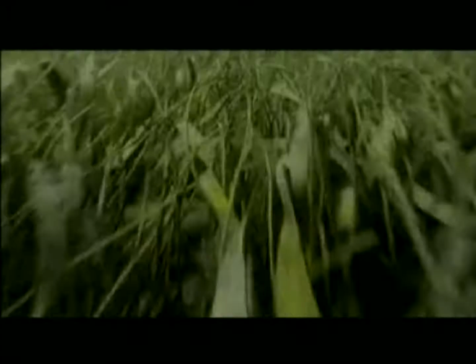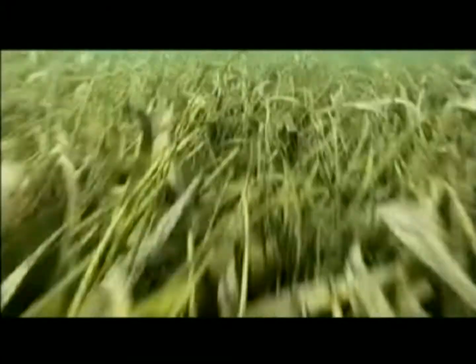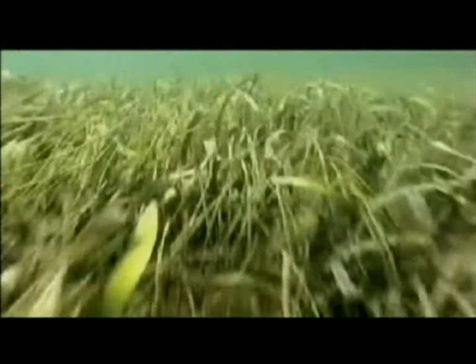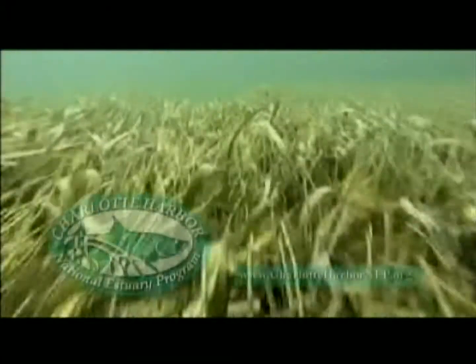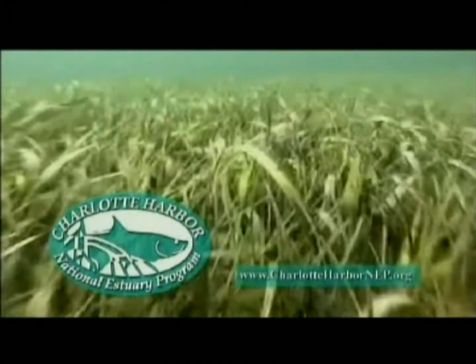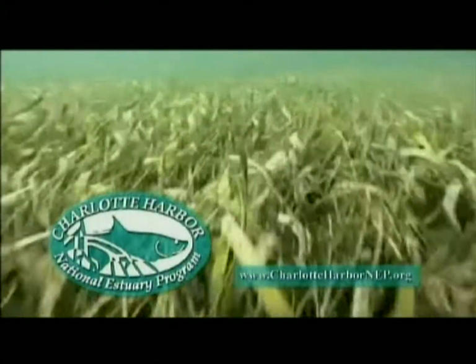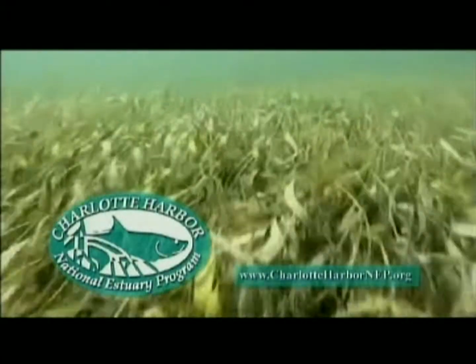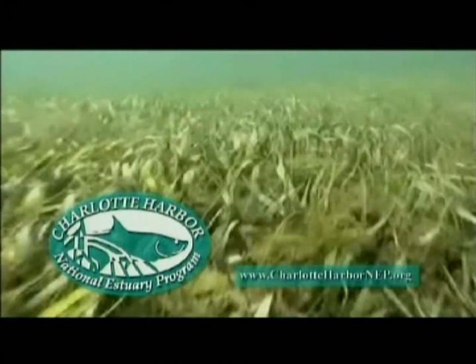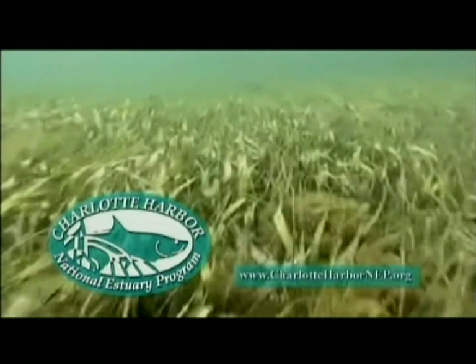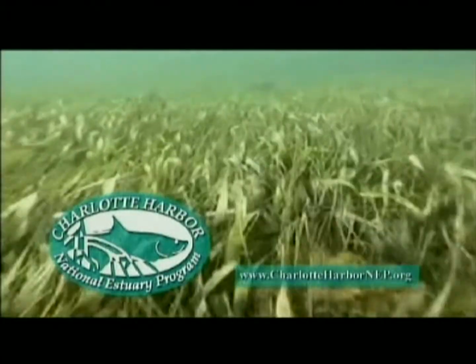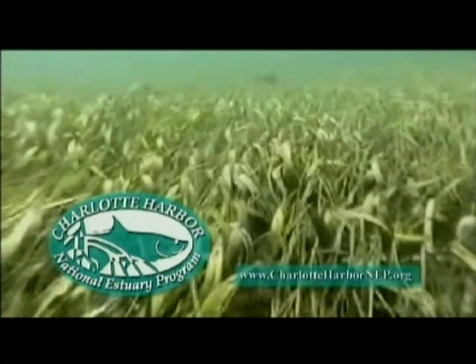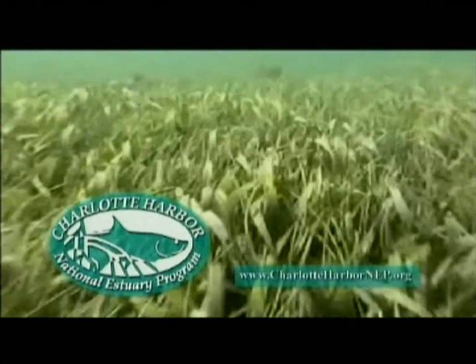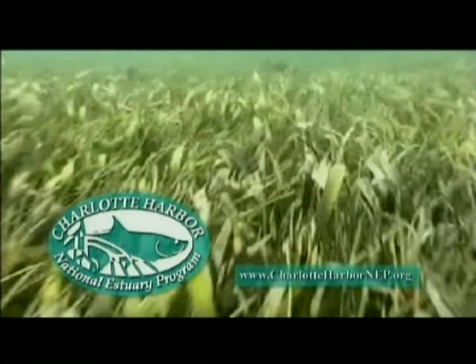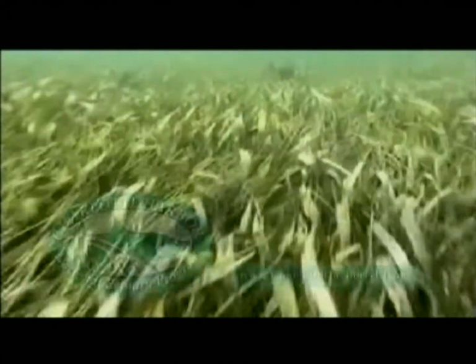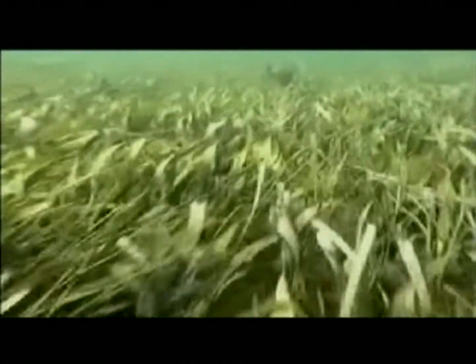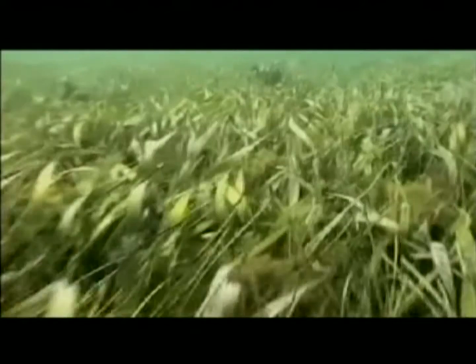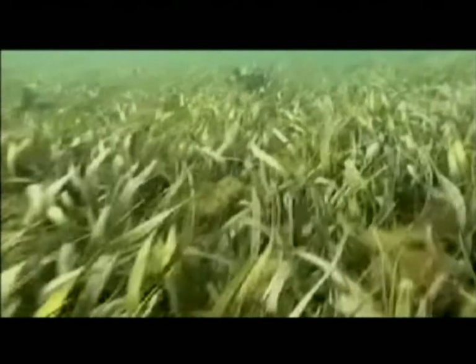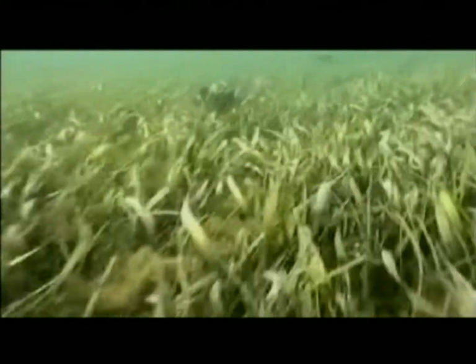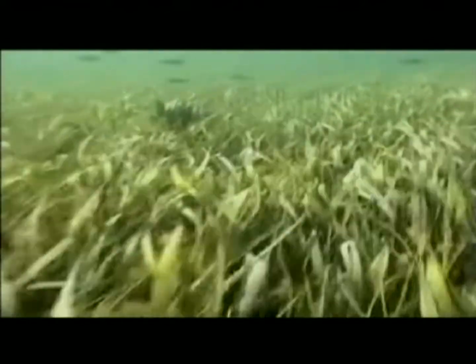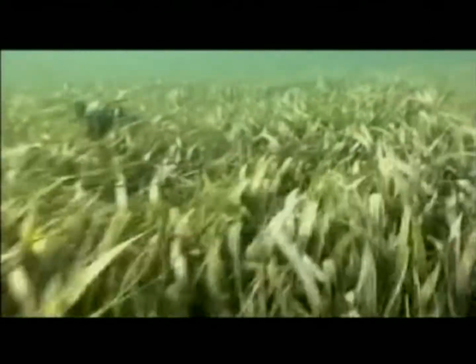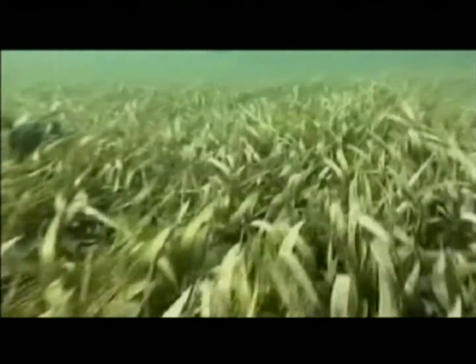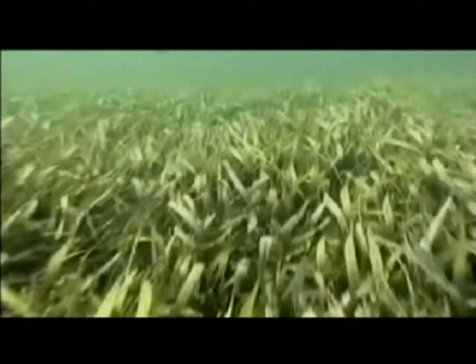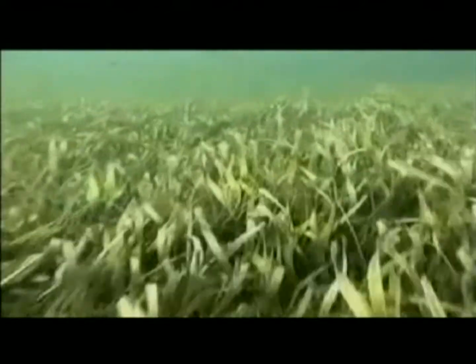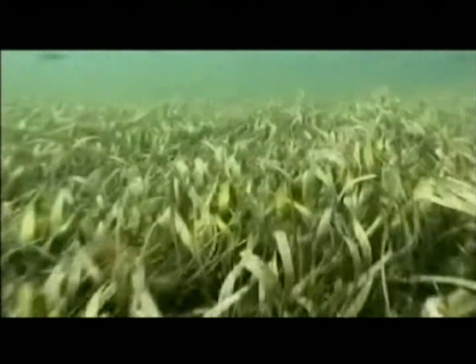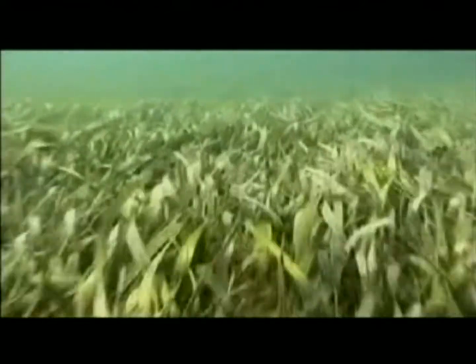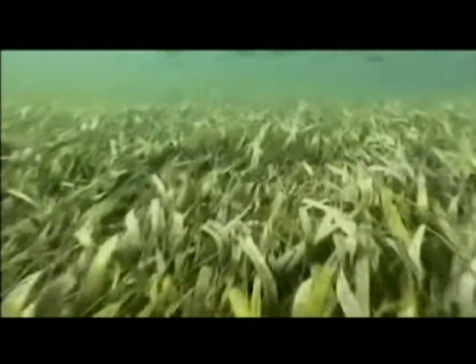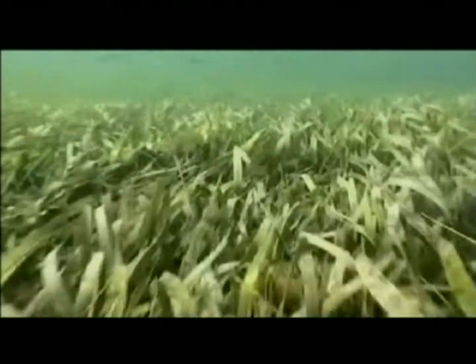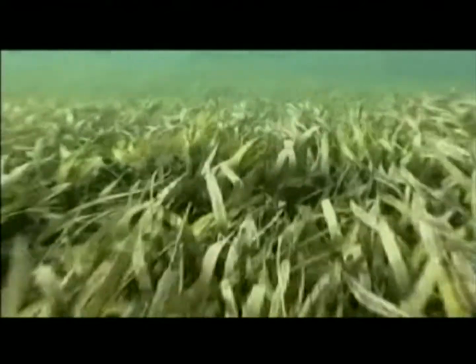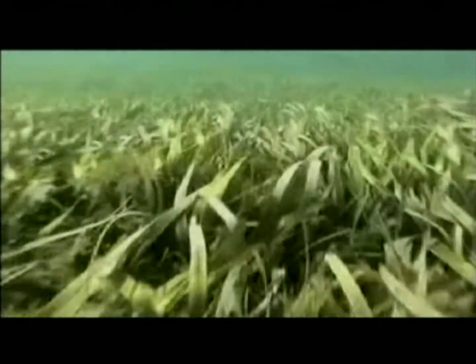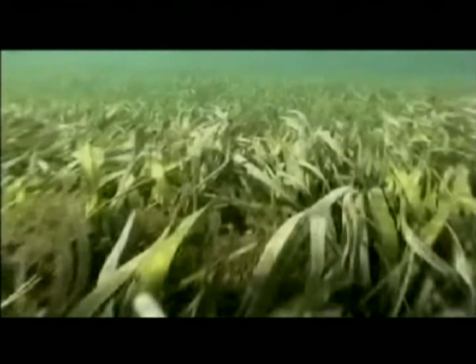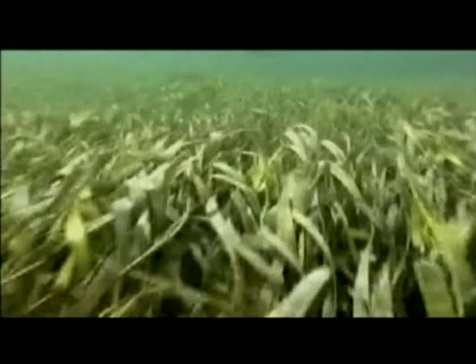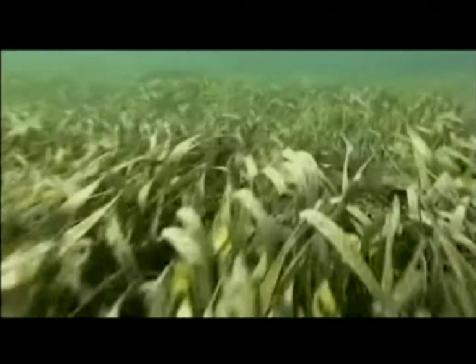Florida seagrasses provide food and habitat for fish, crabs, clams, and many other marine species. Recreational opportunities, the fishing industry, and the economy depend upon the health of seagrass.